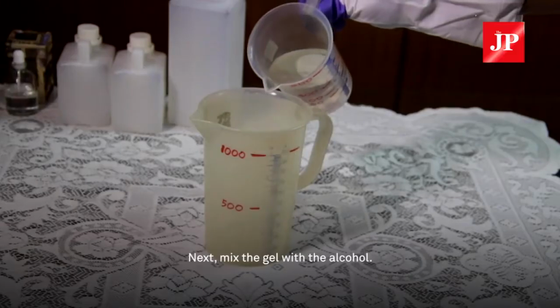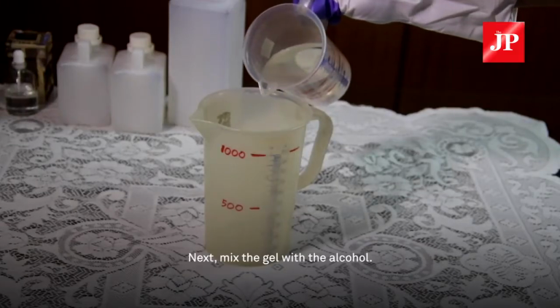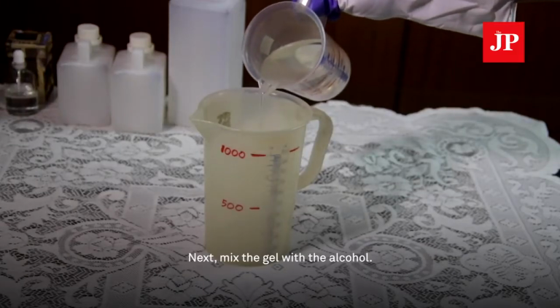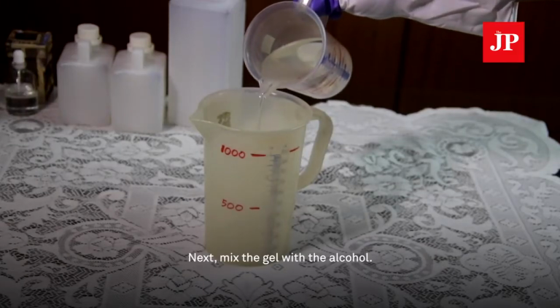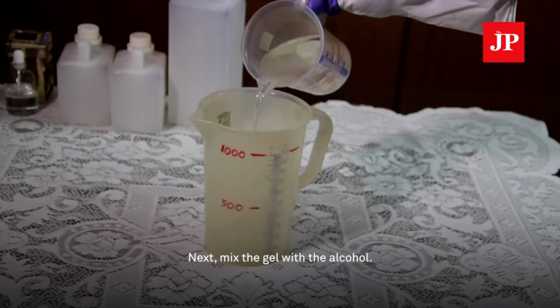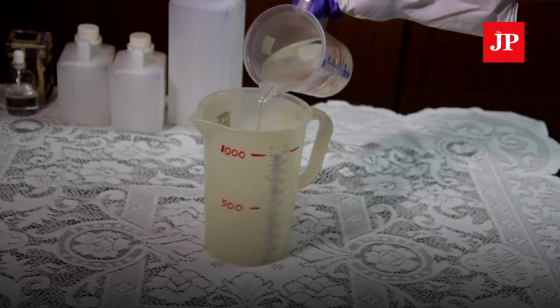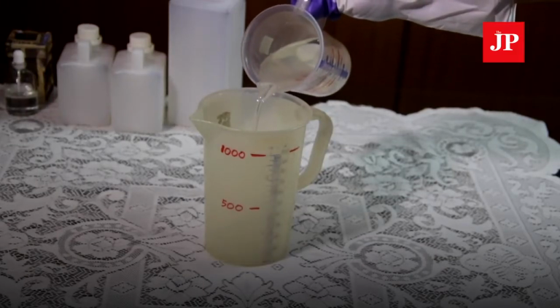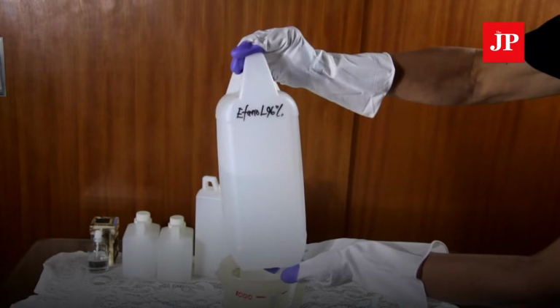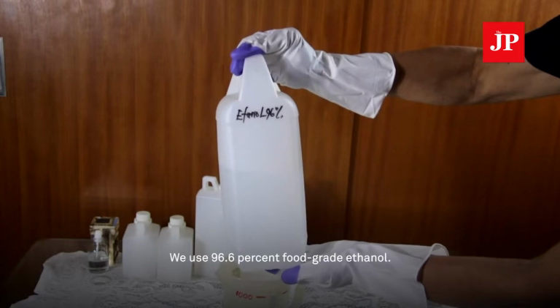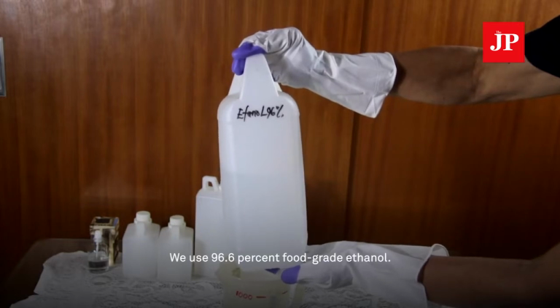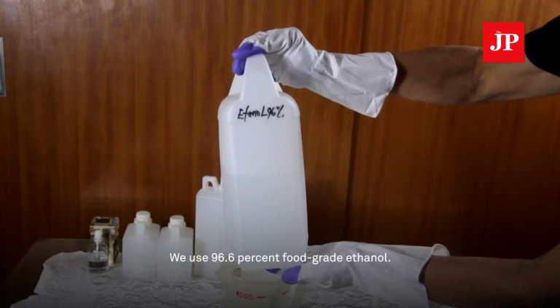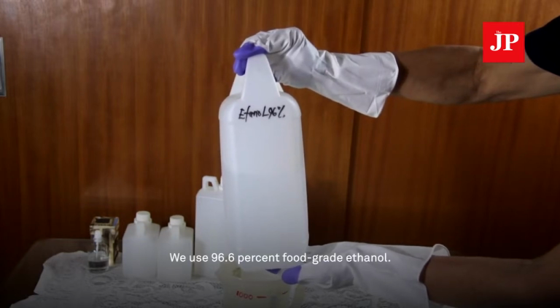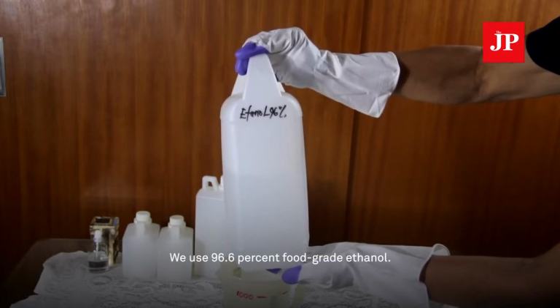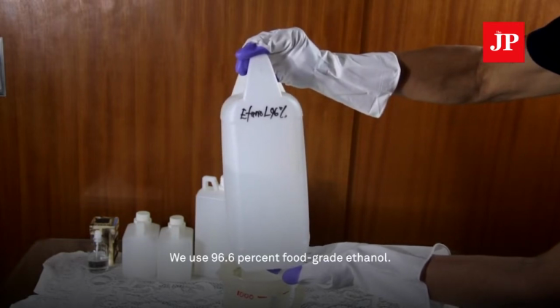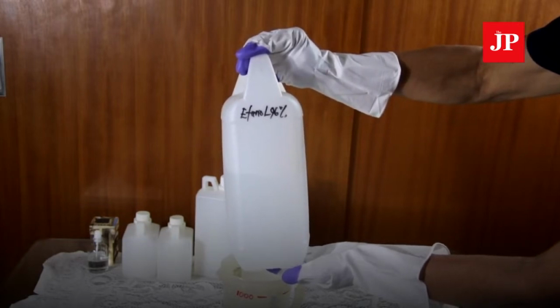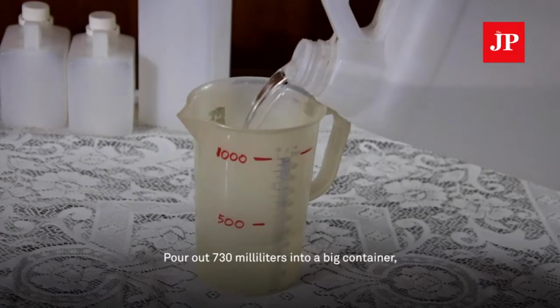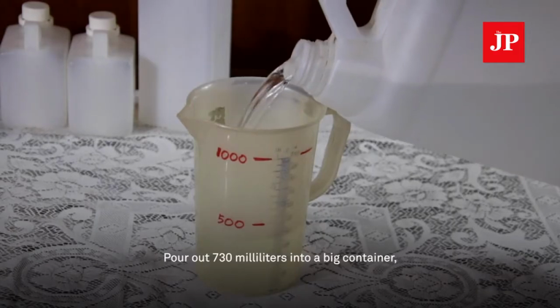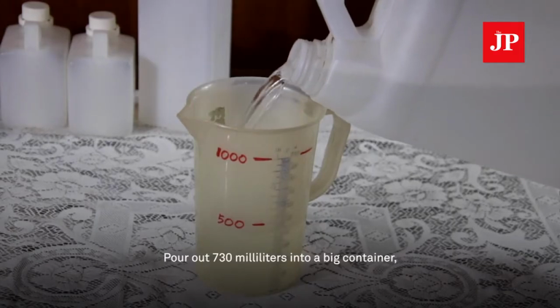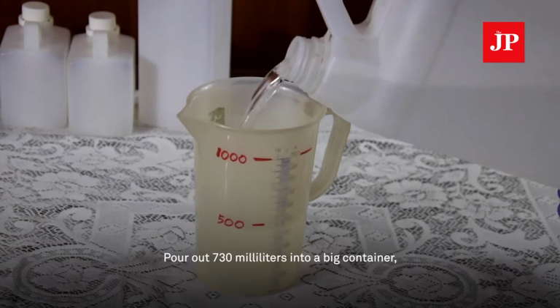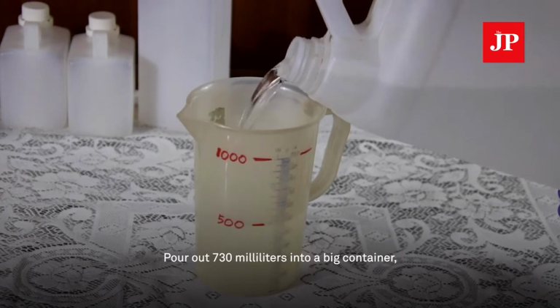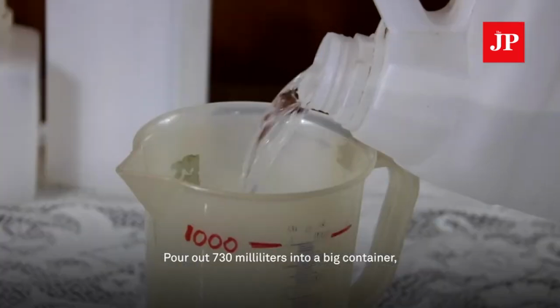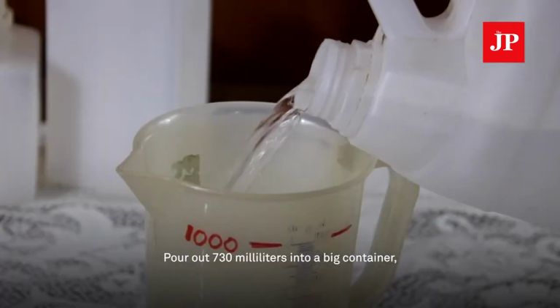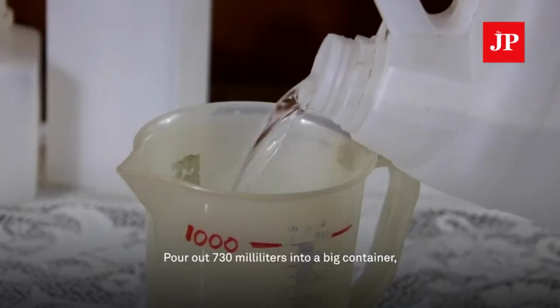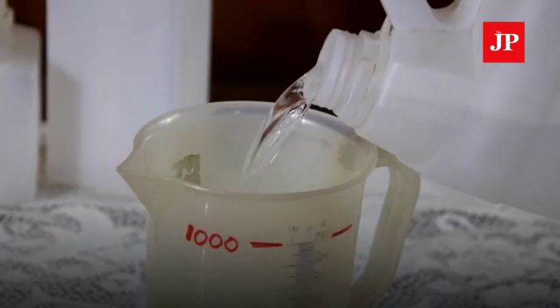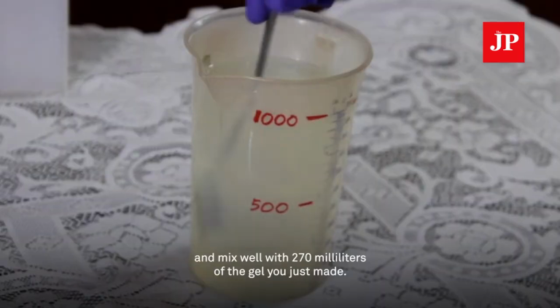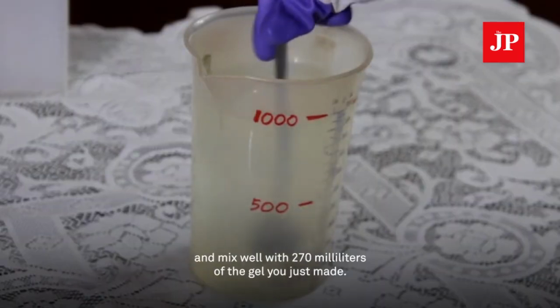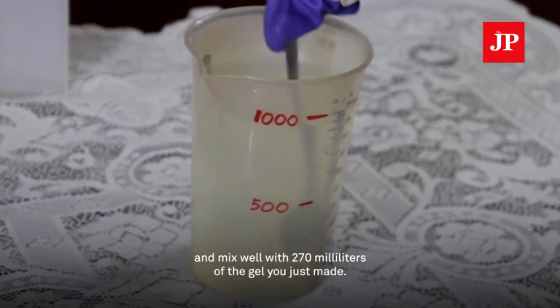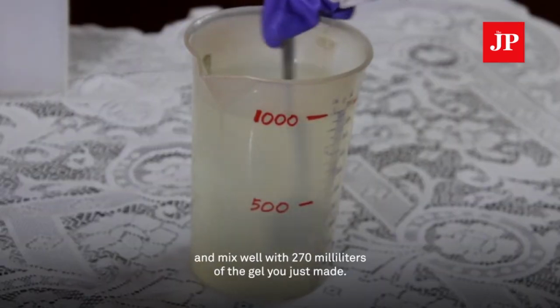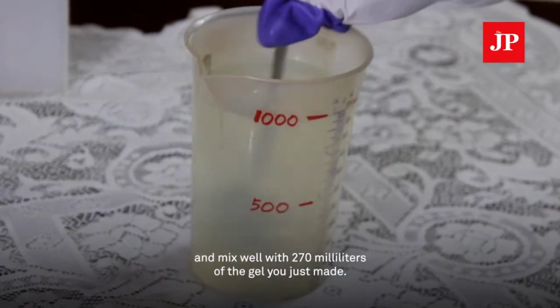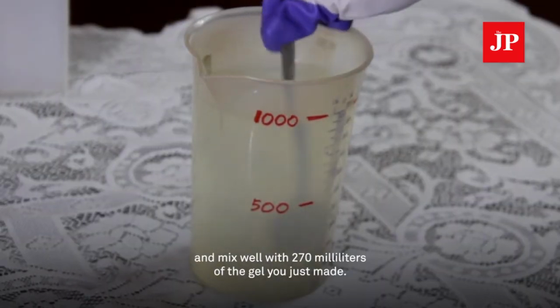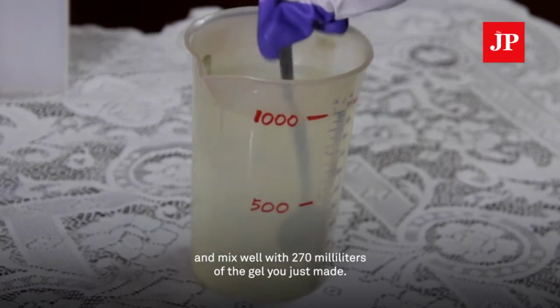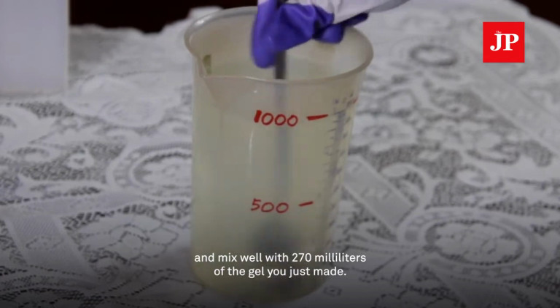Next, mix the gel with the alcohol. We use 96.6% food-grade ethanol. Pour out 730 ml into a big container and mix well with 270 ml of the gel you just made.